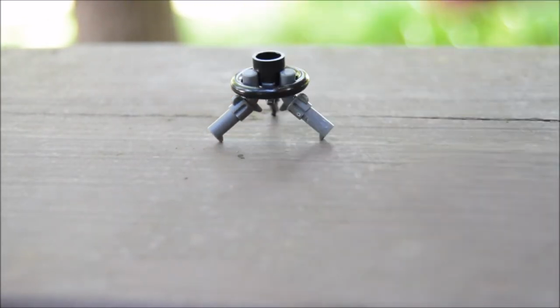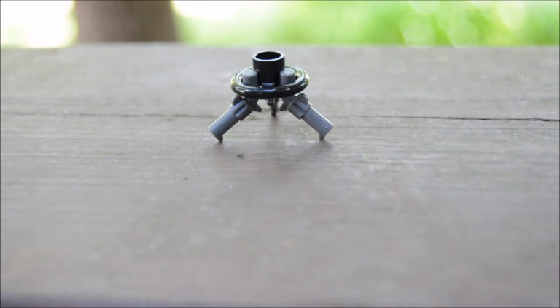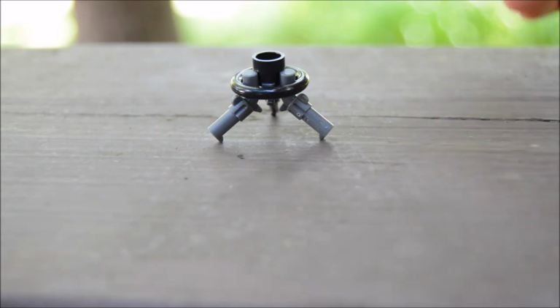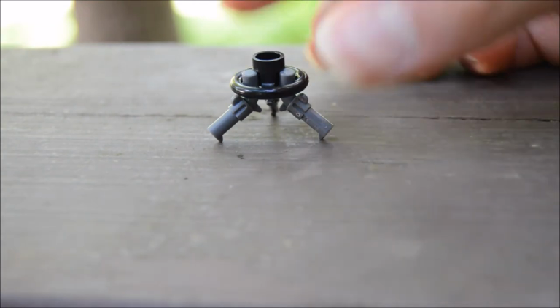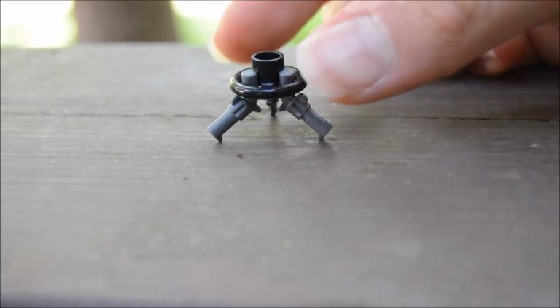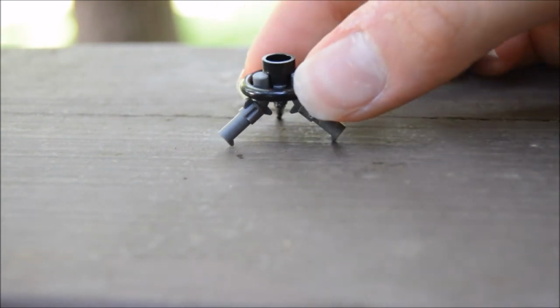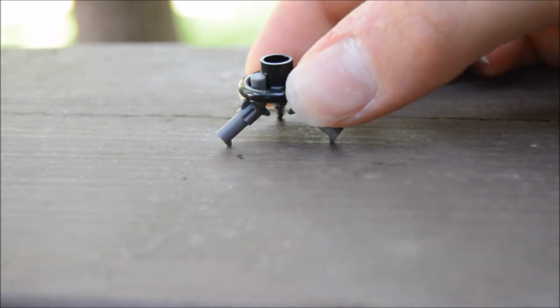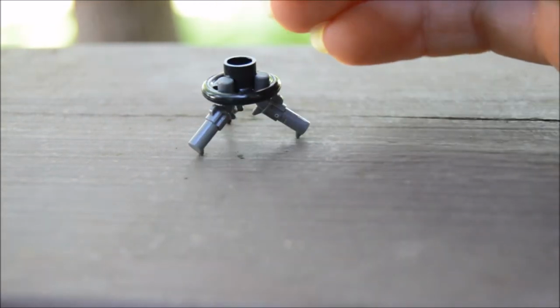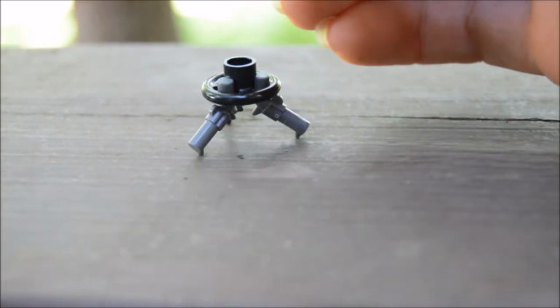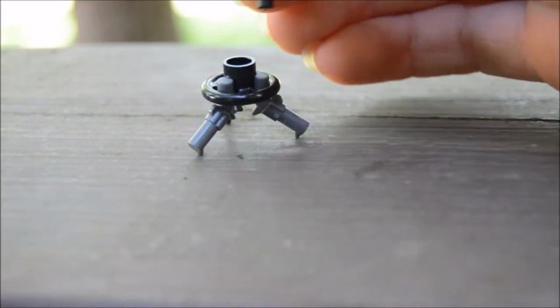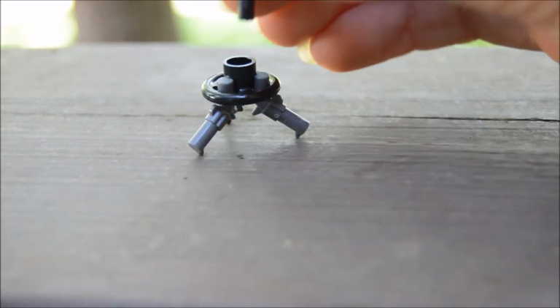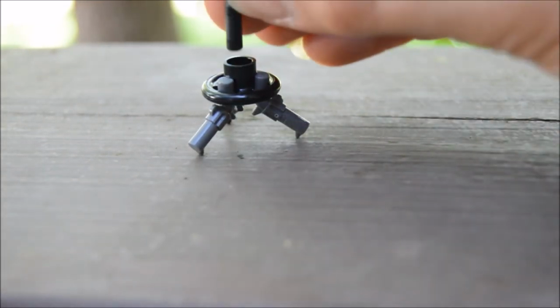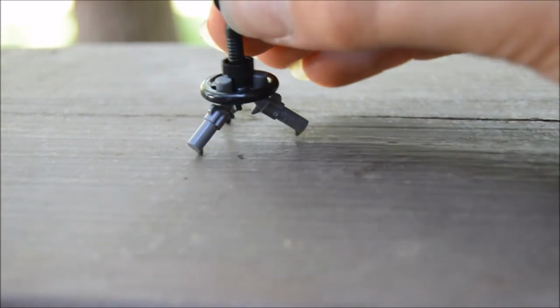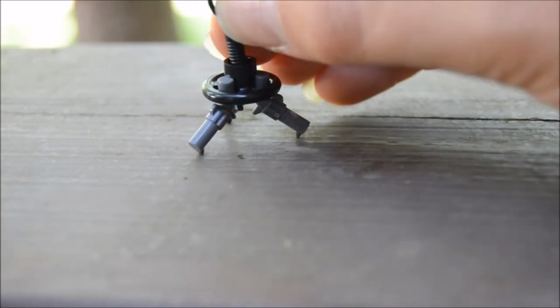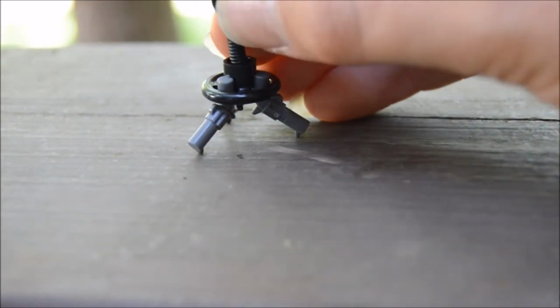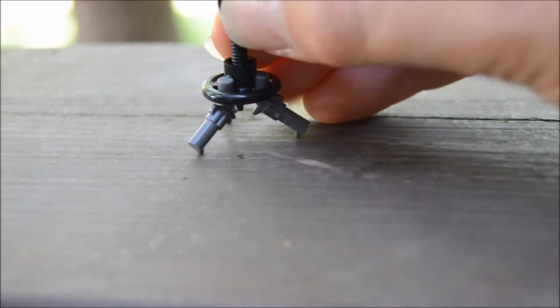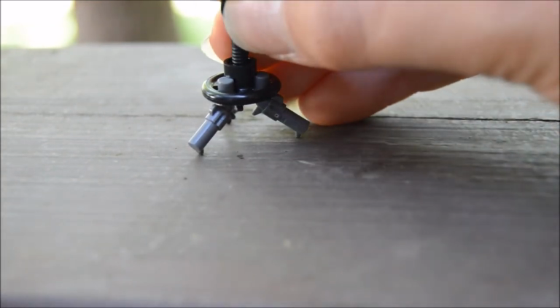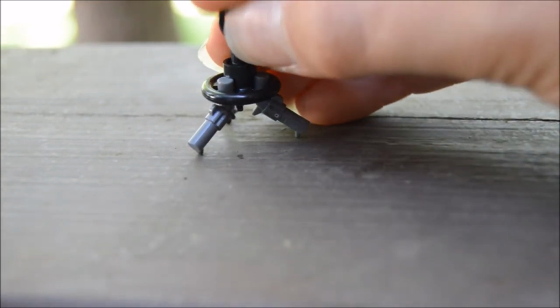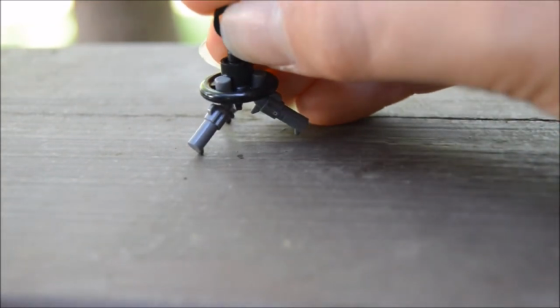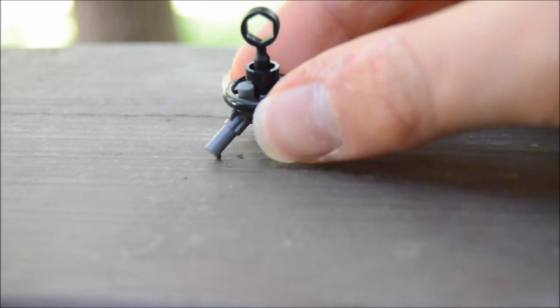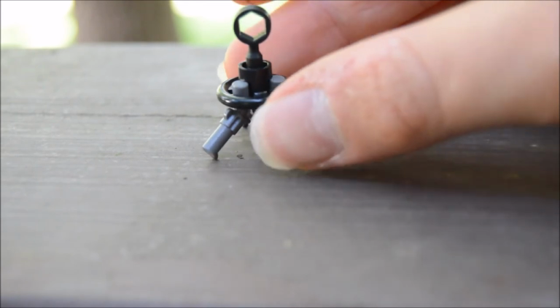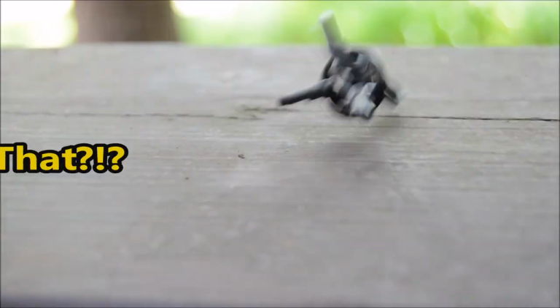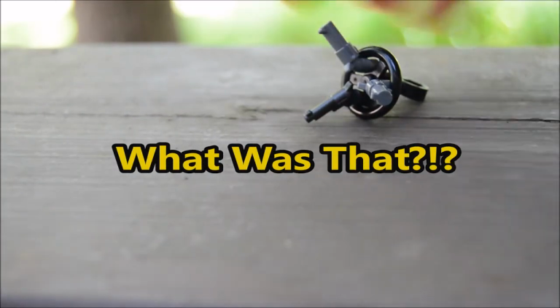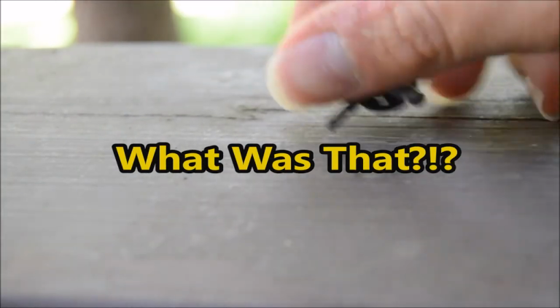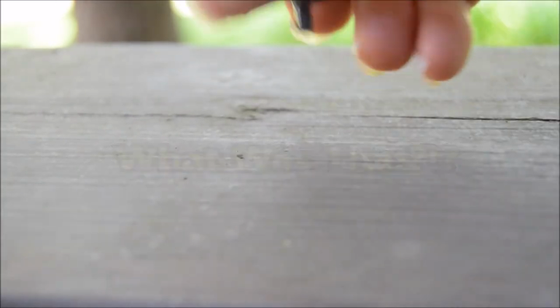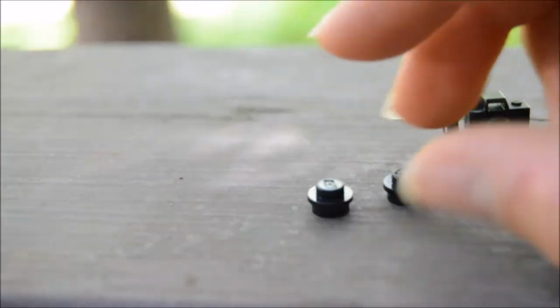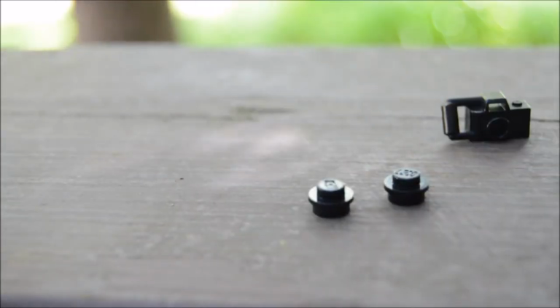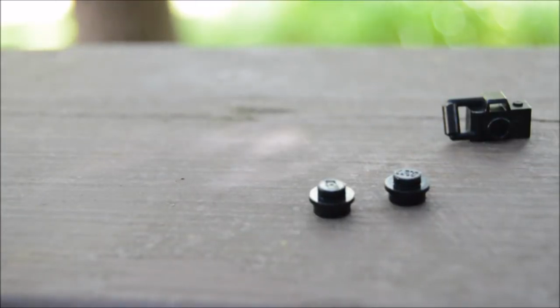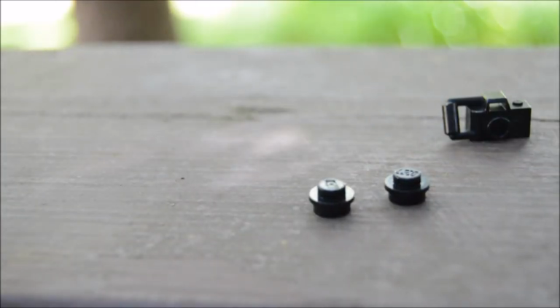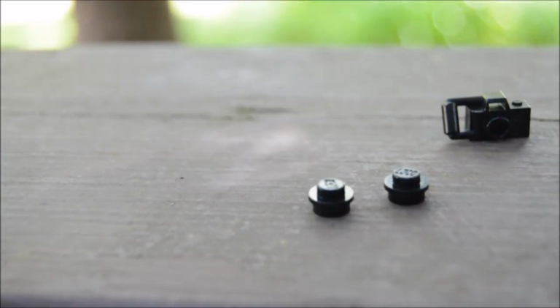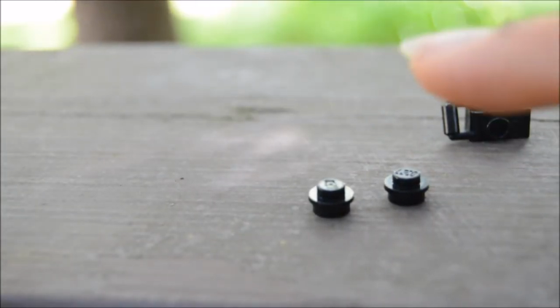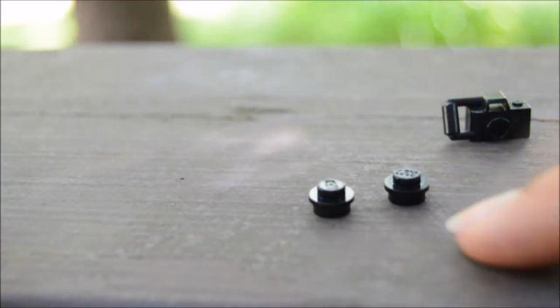Now let's start building the camera. First off, you want to put the wrench piece in the middle of the tripod just like that.